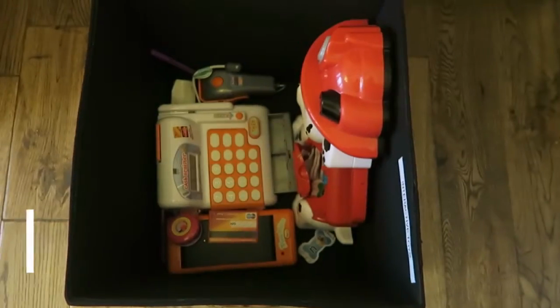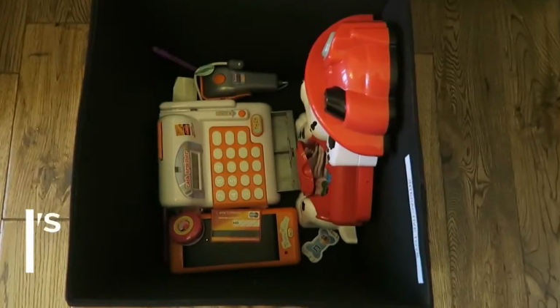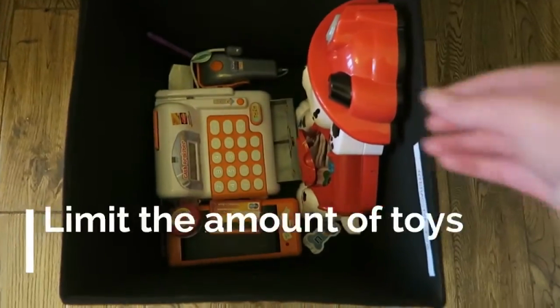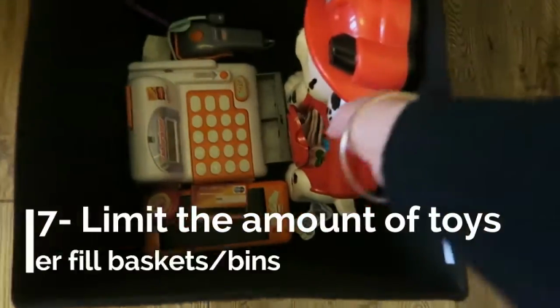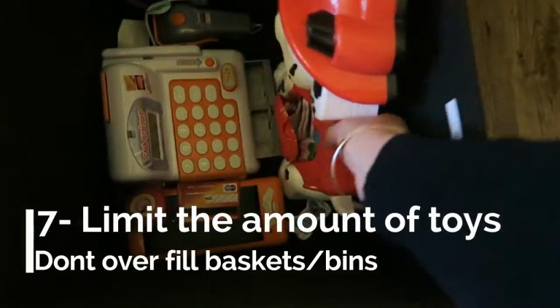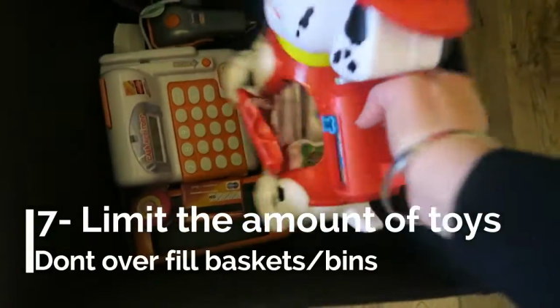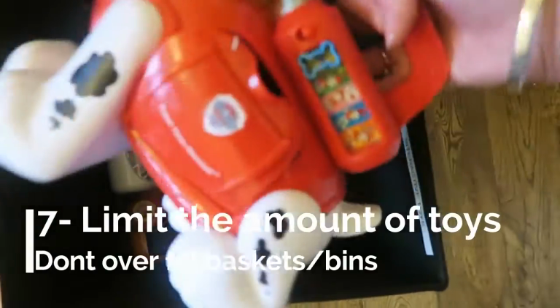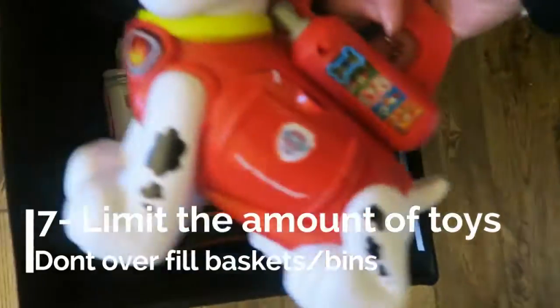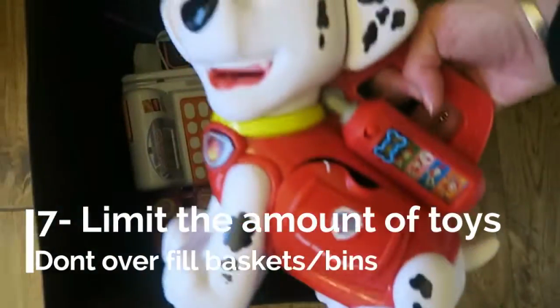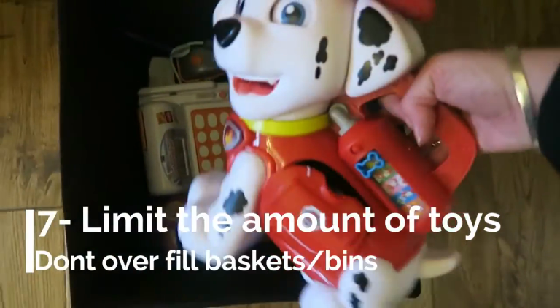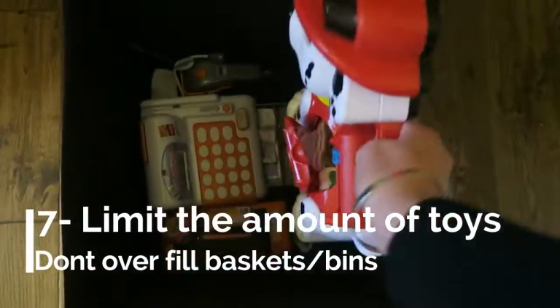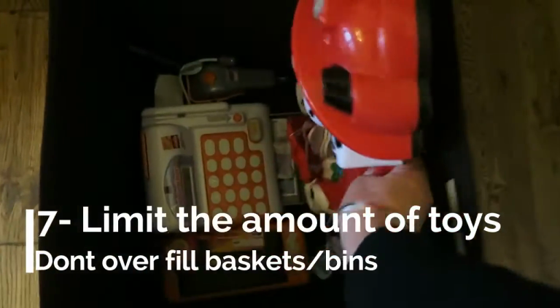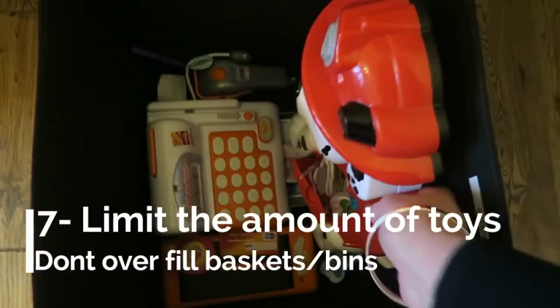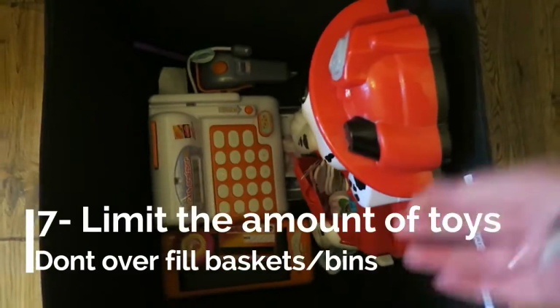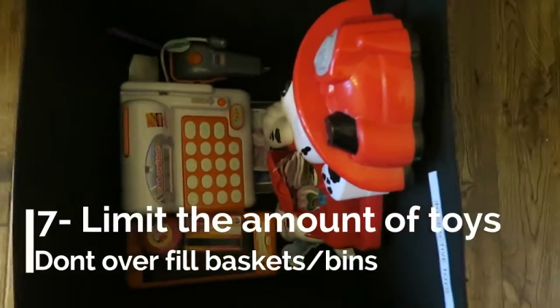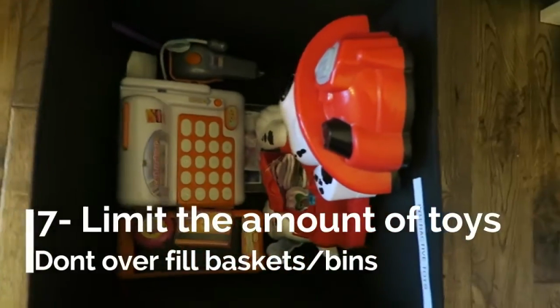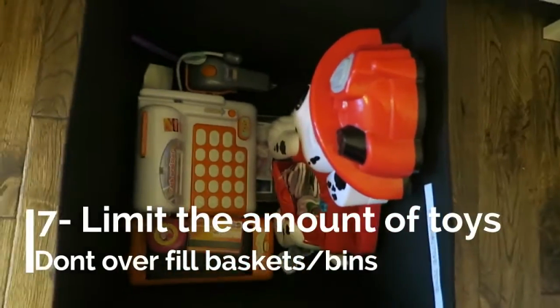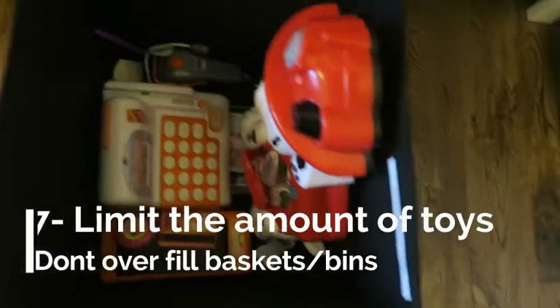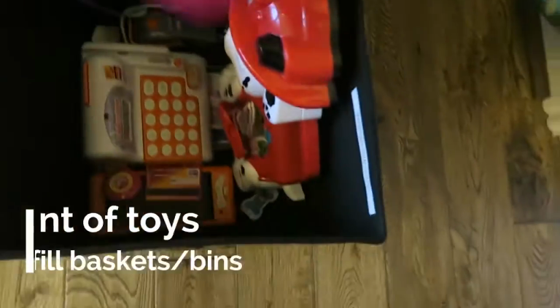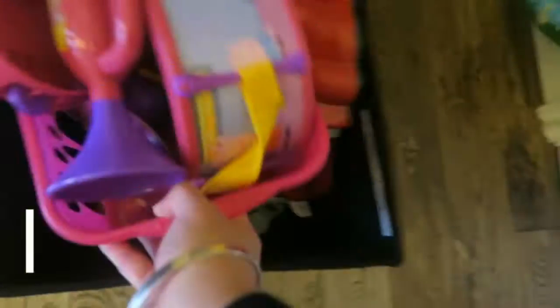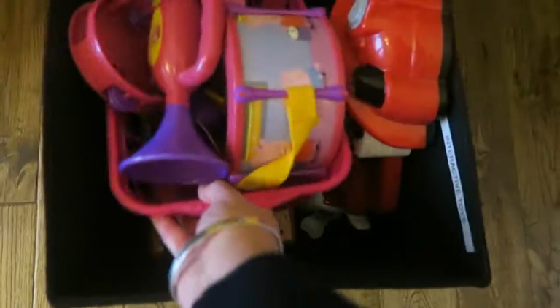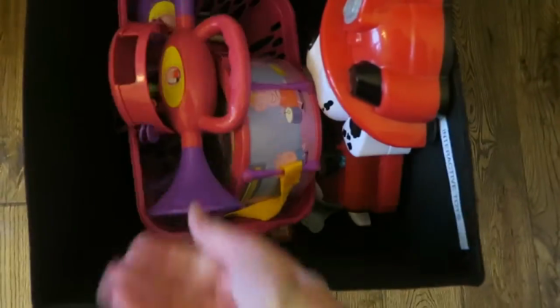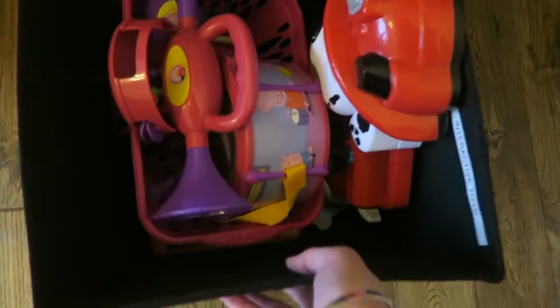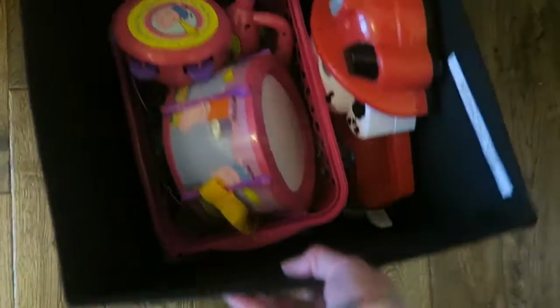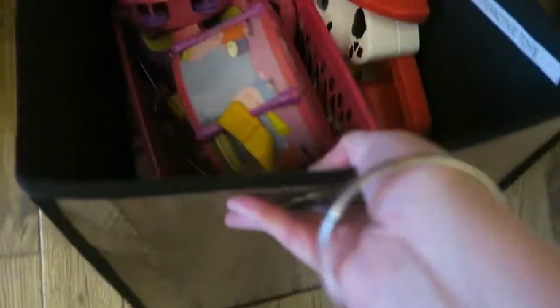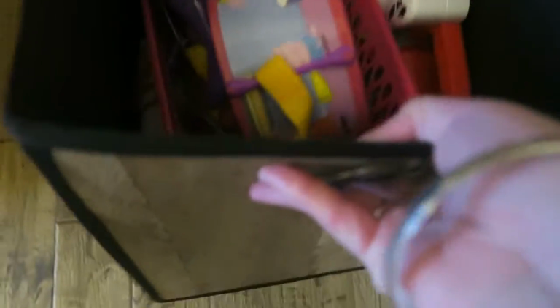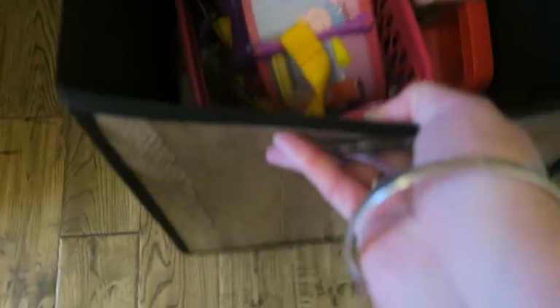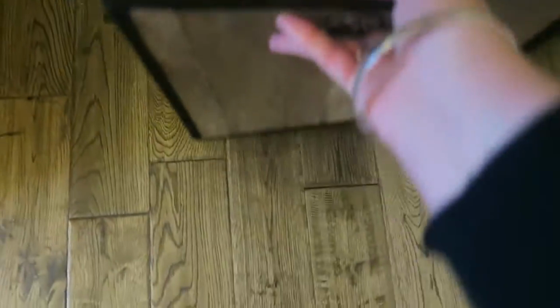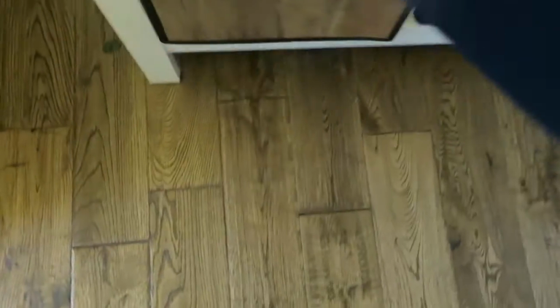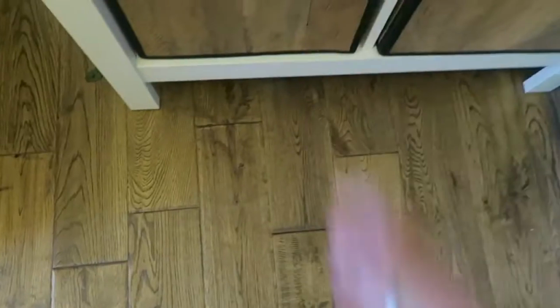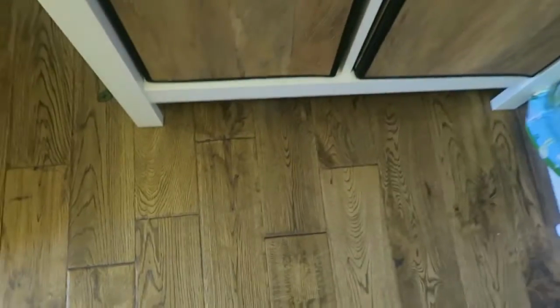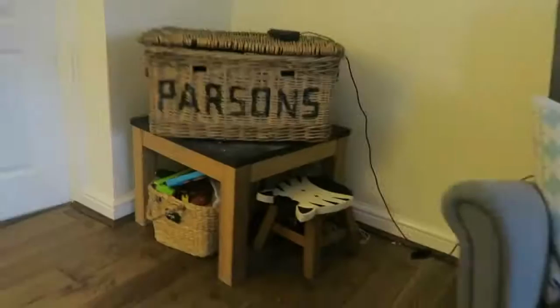Tip number seven, probably the most important, is to limit the amount of toys in each bin. It will make tidying up faster, it will make your child play with them longer, and trust me, it works so well for keeping those toys tidy.